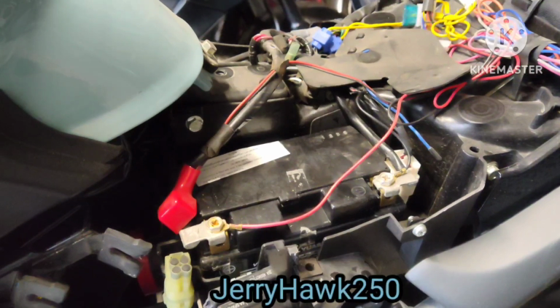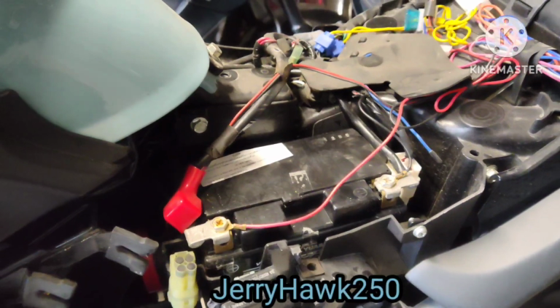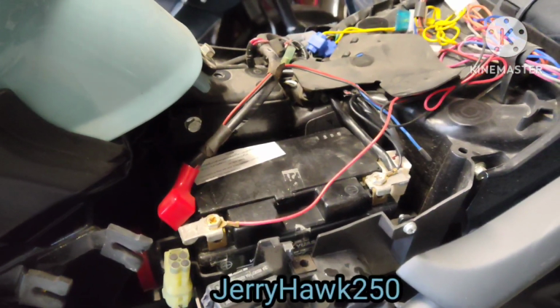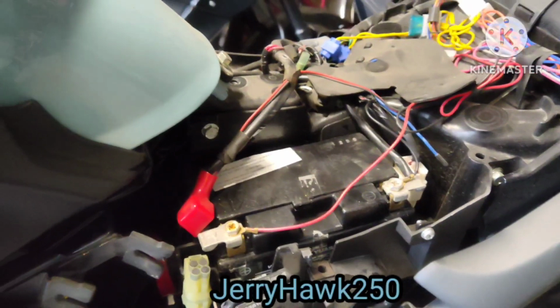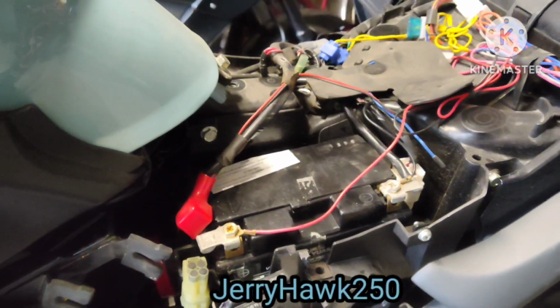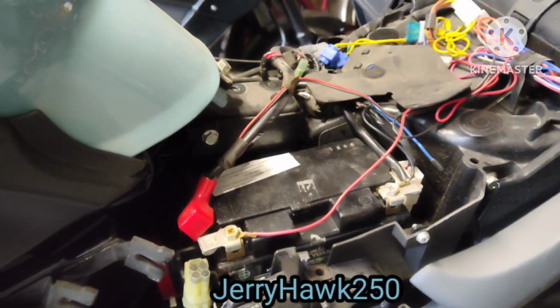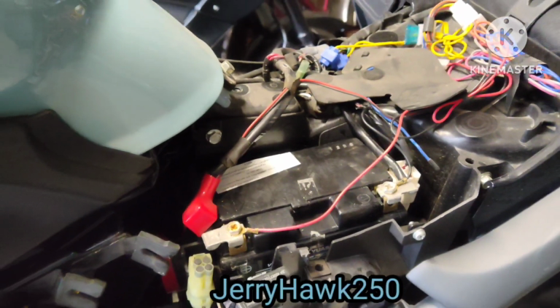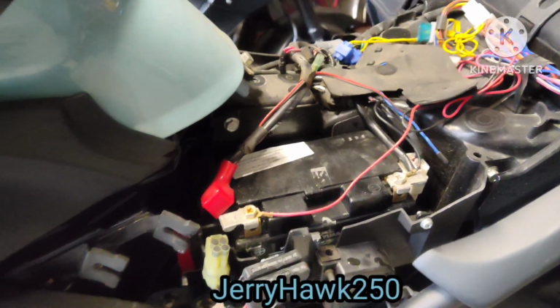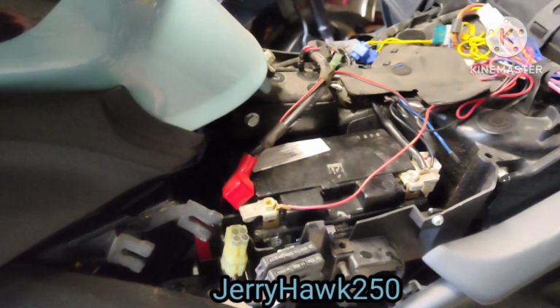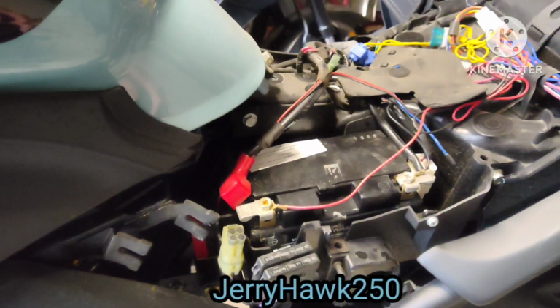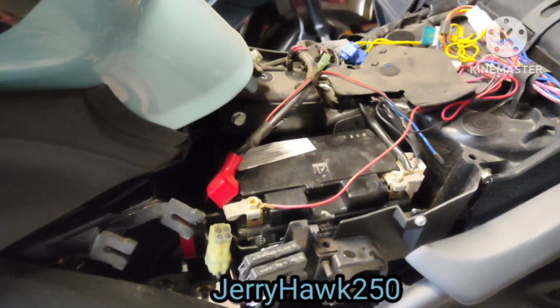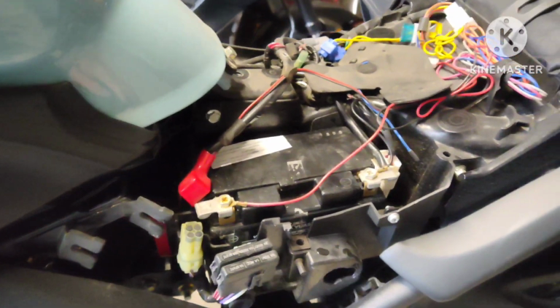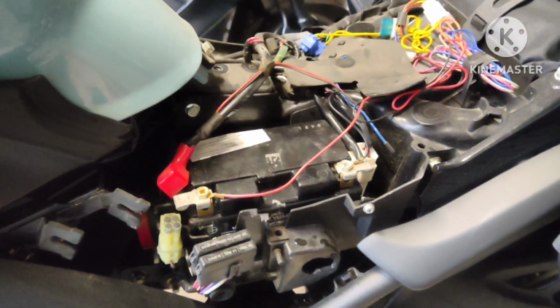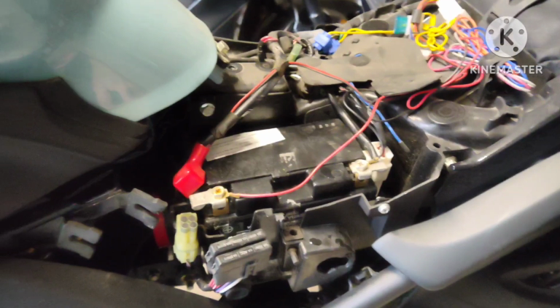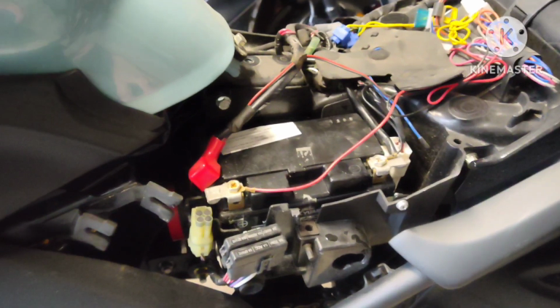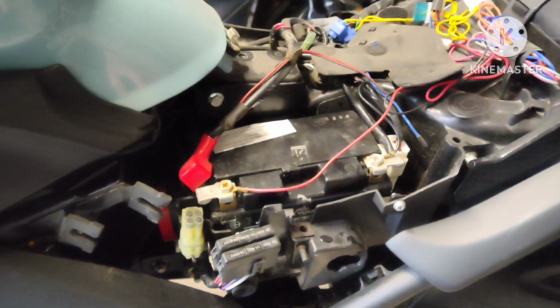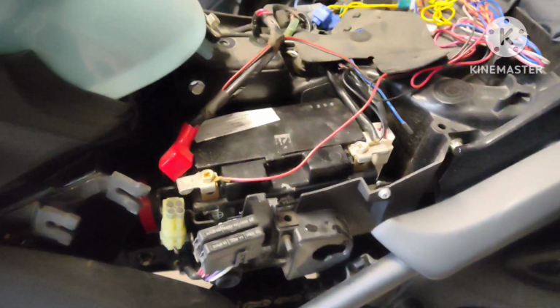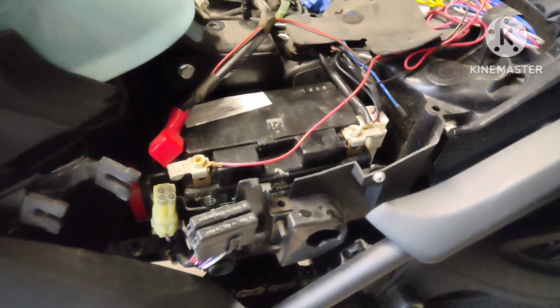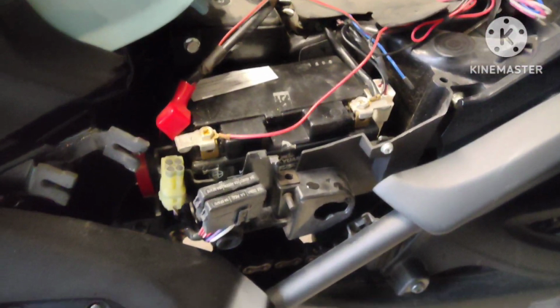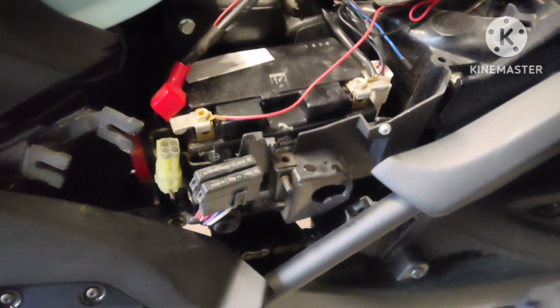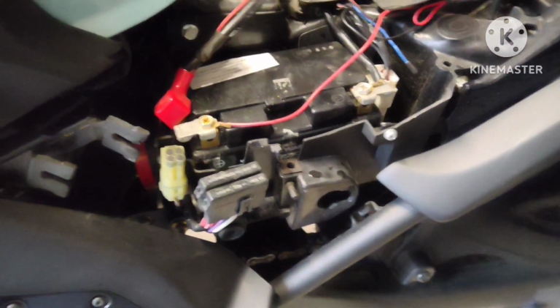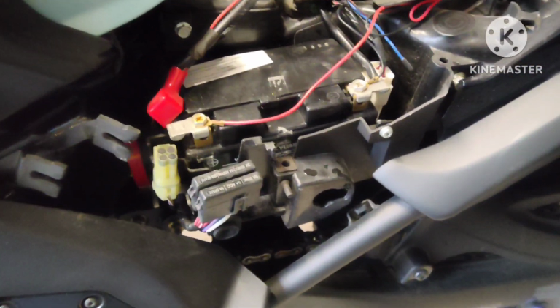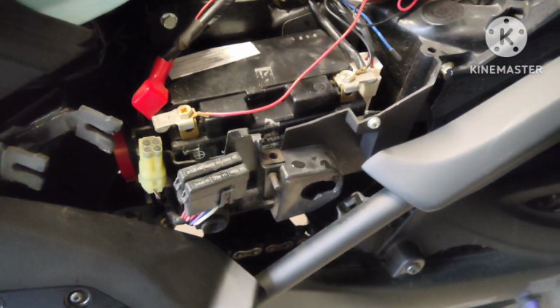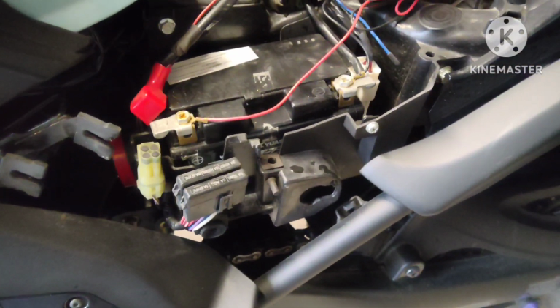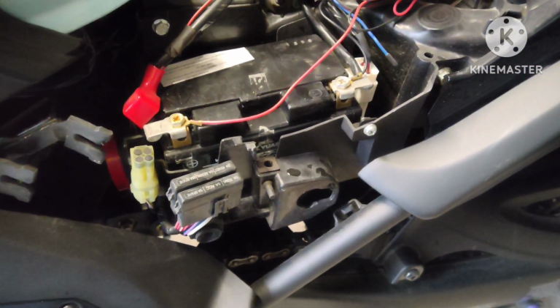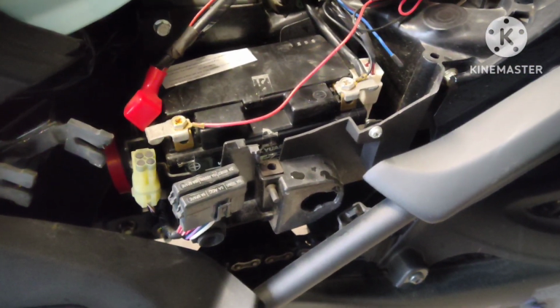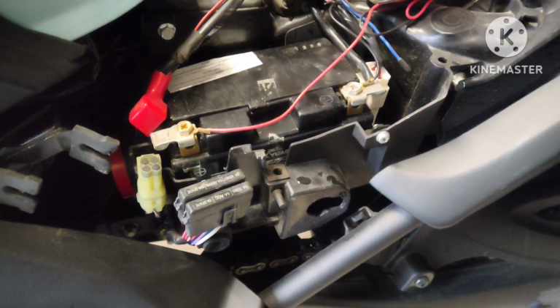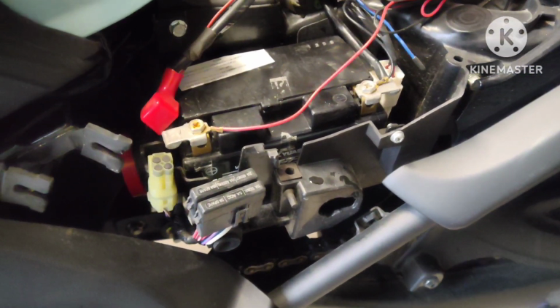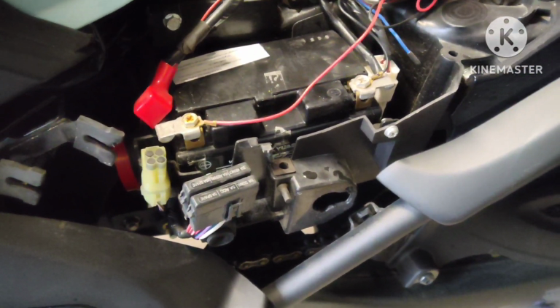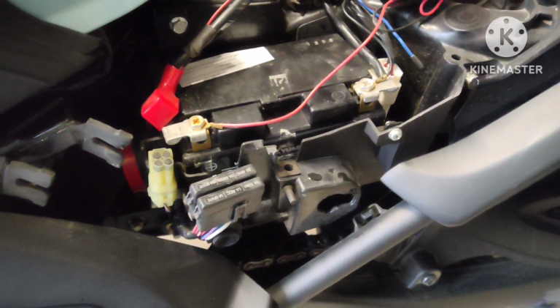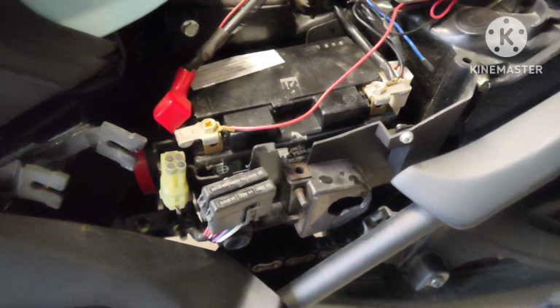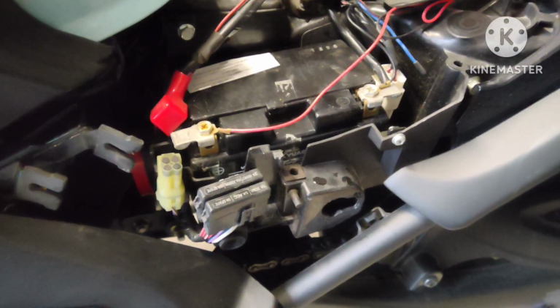Jerryhawk250 here. I was getting ready to go out and take a ride on my Vulcan S, now that the rain stopped. I go to crank it and the battery's completely dead.